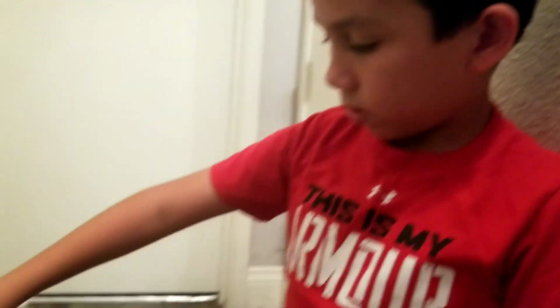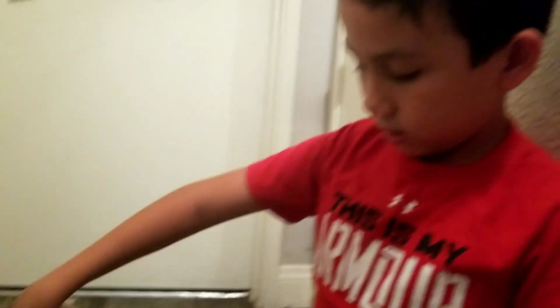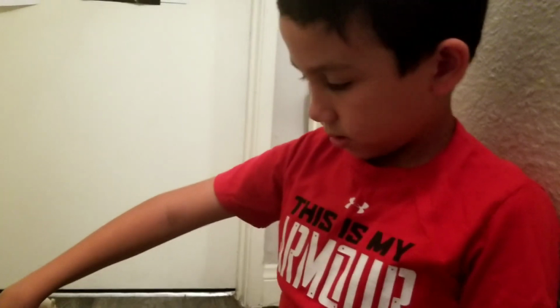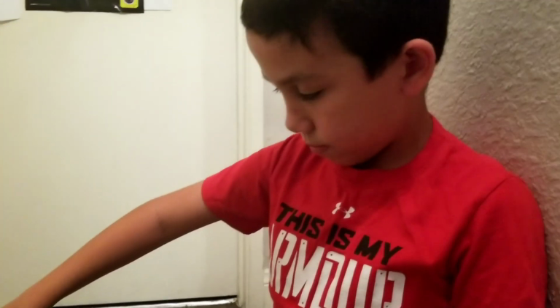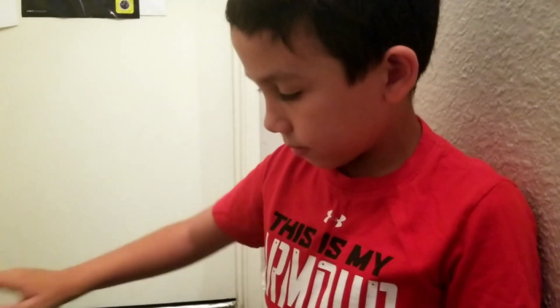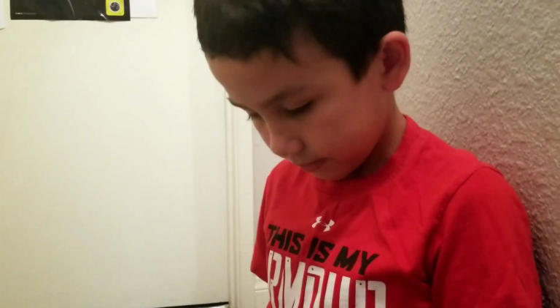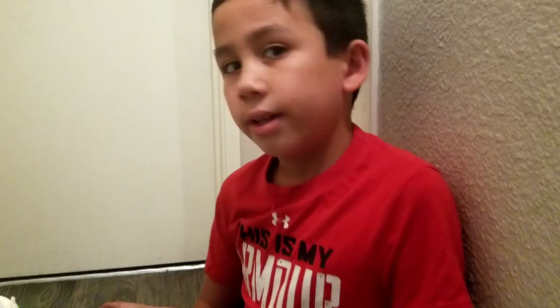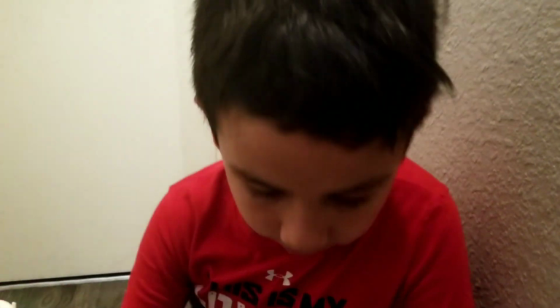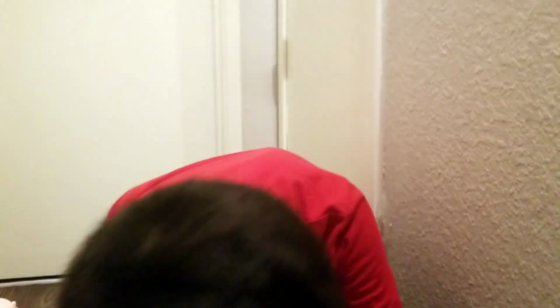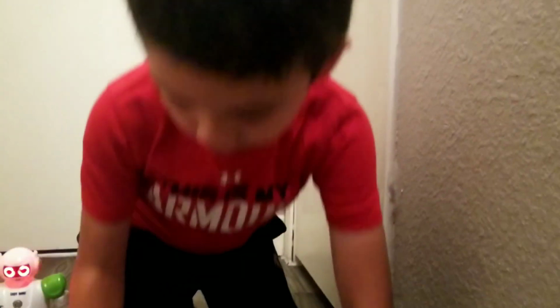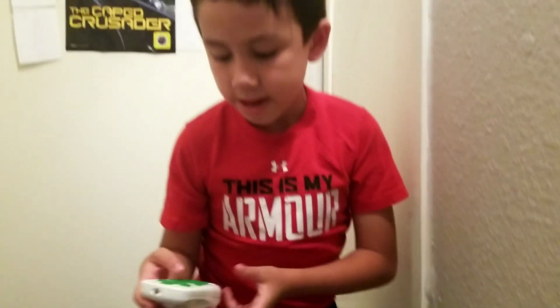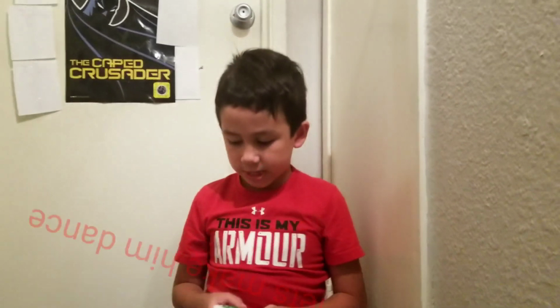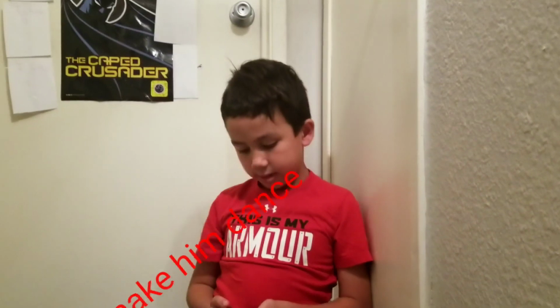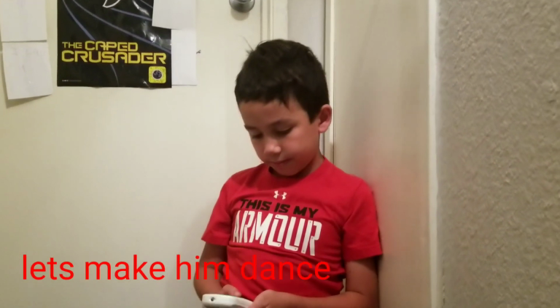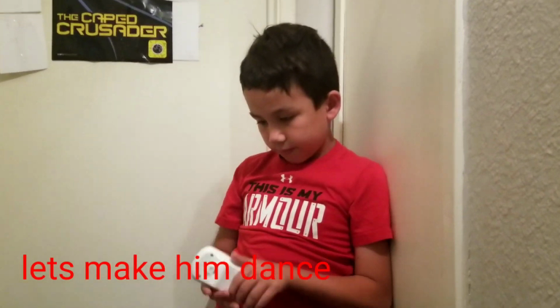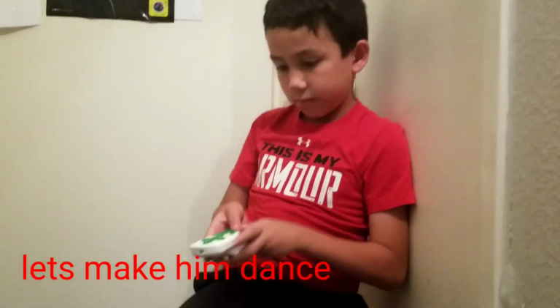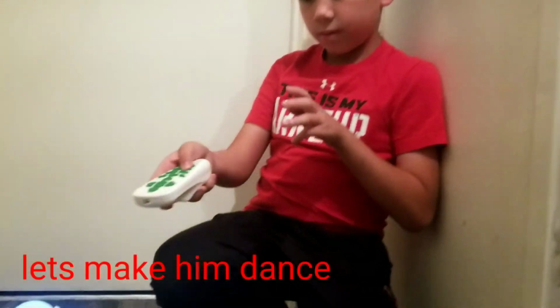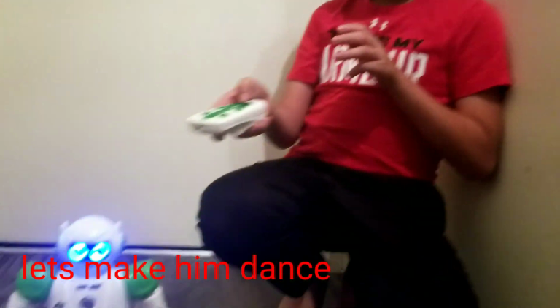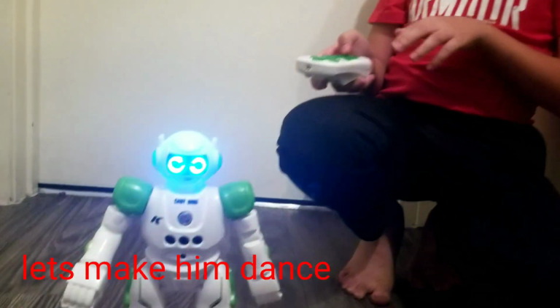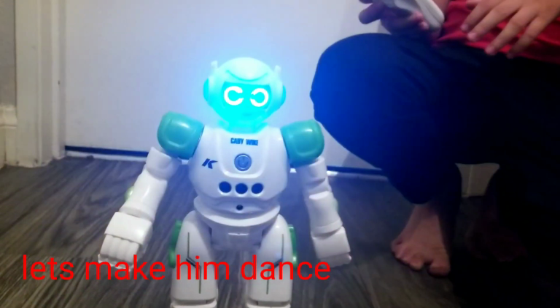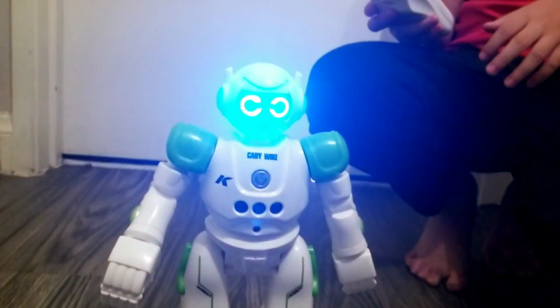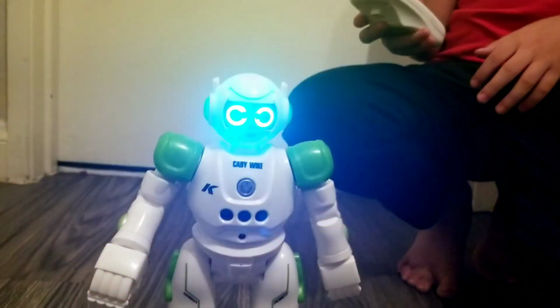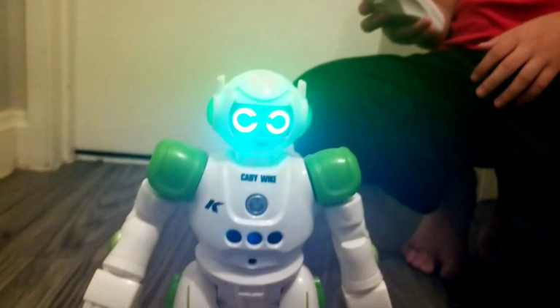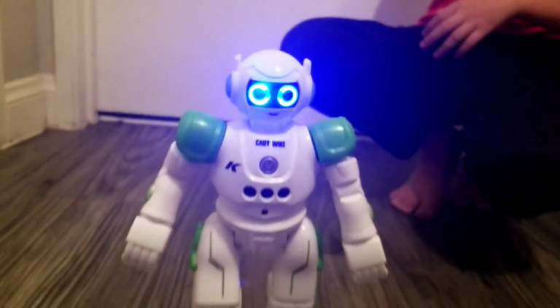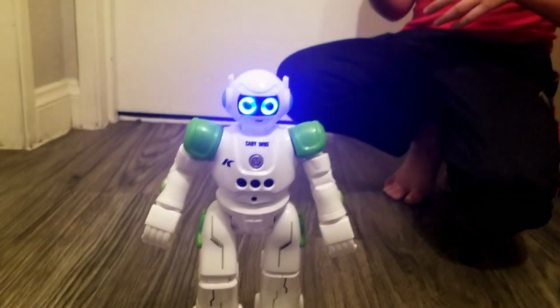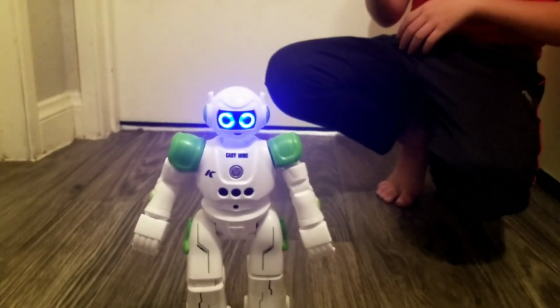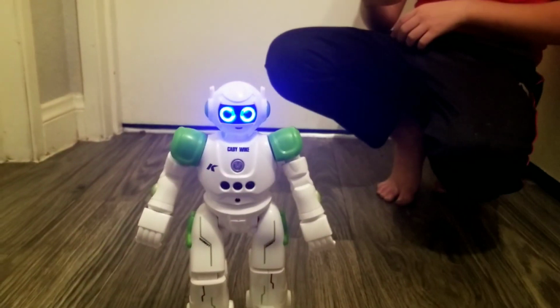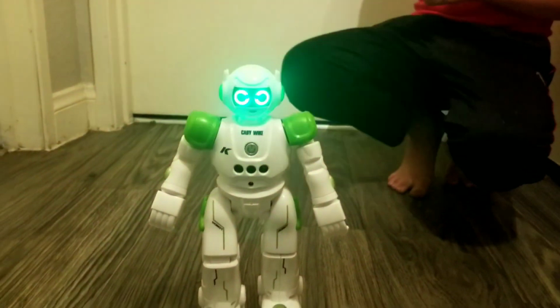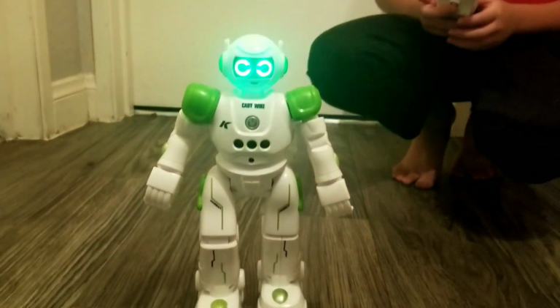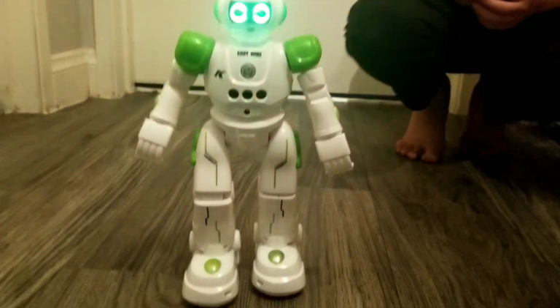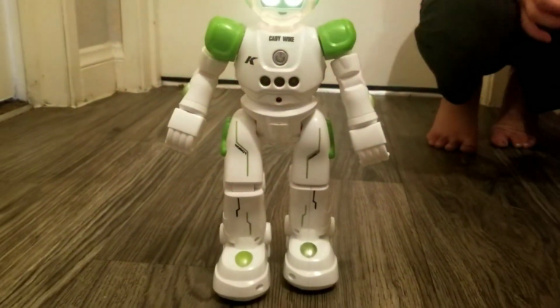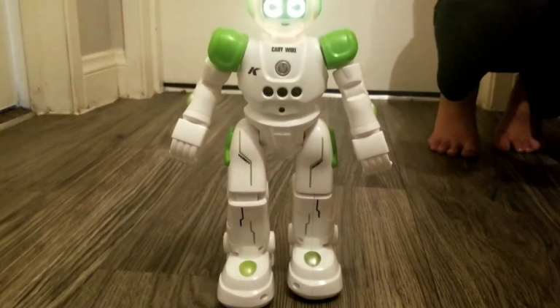So let's turn him on. First we are going to let him dance. I have seen him dance, let's dance together. Let's rock and roll, music.